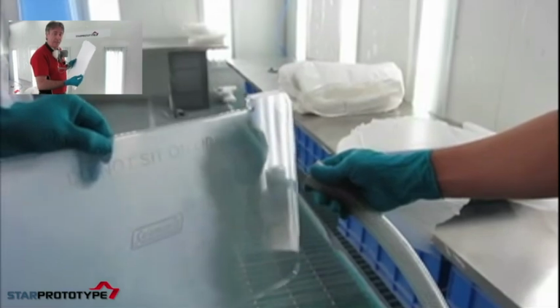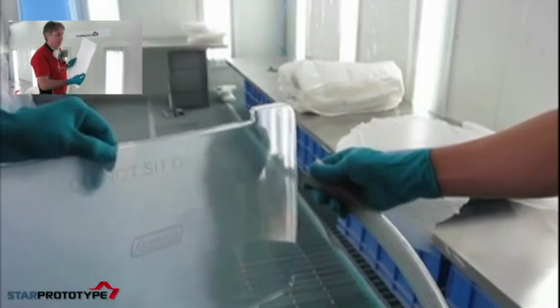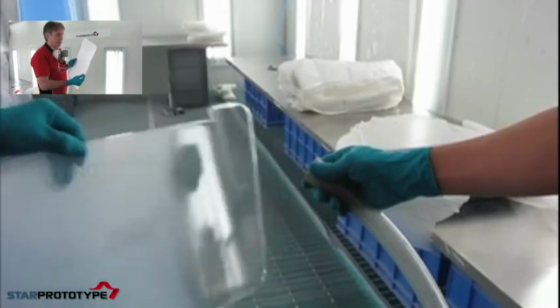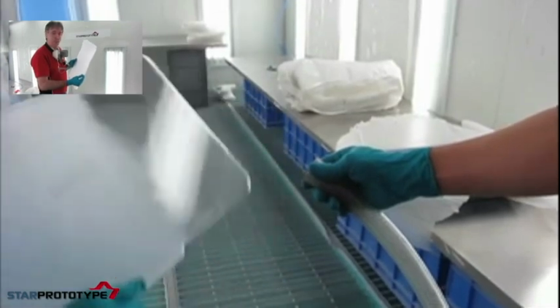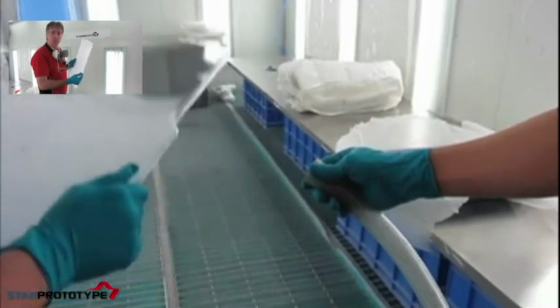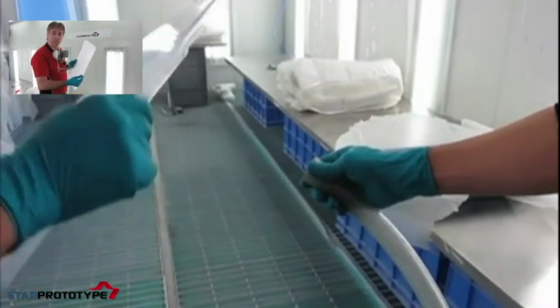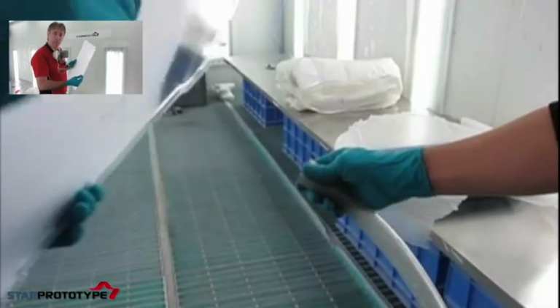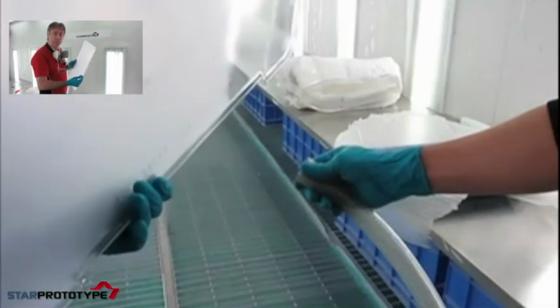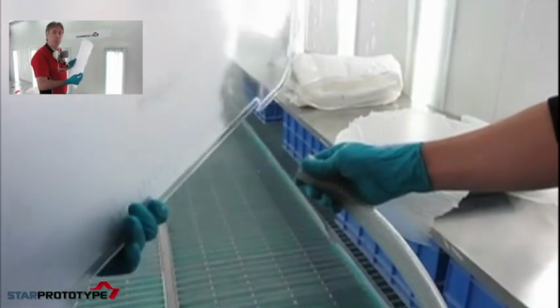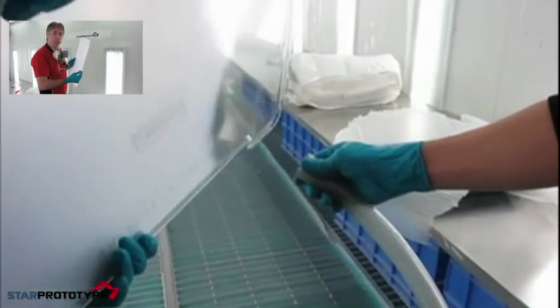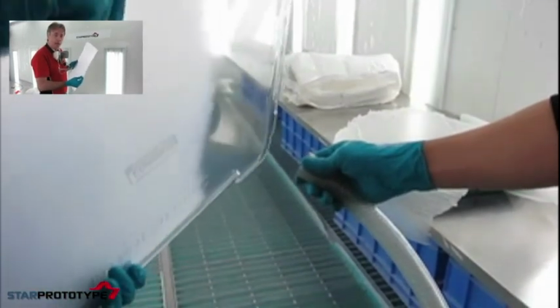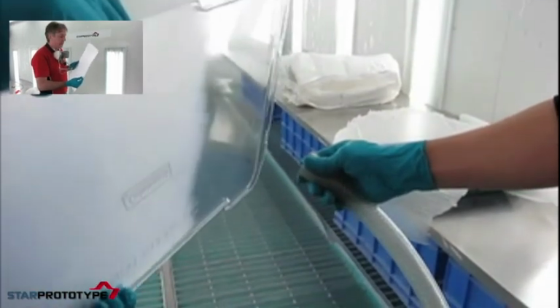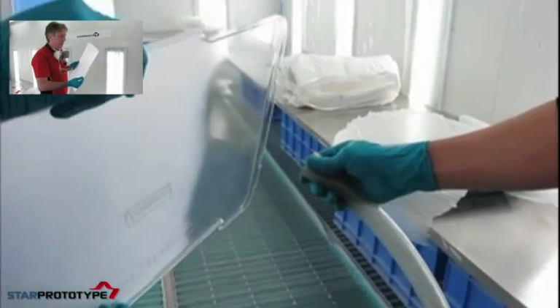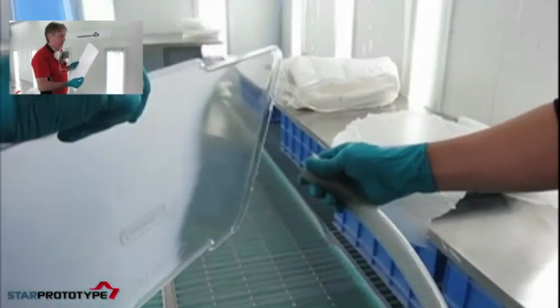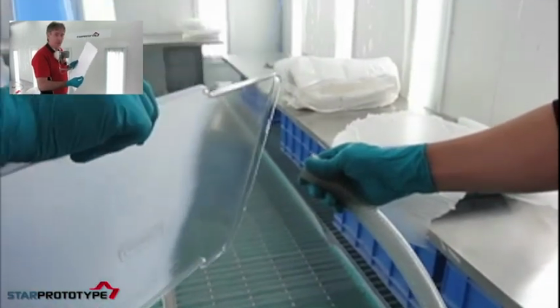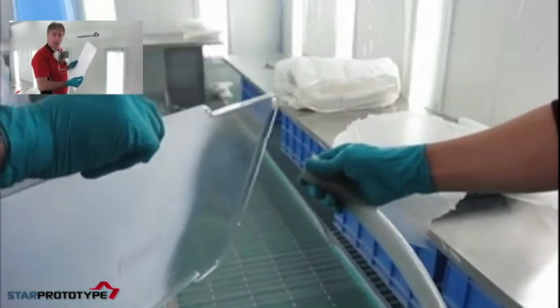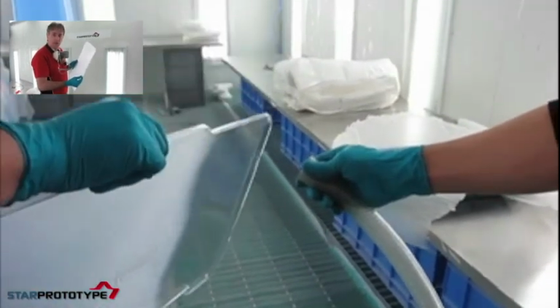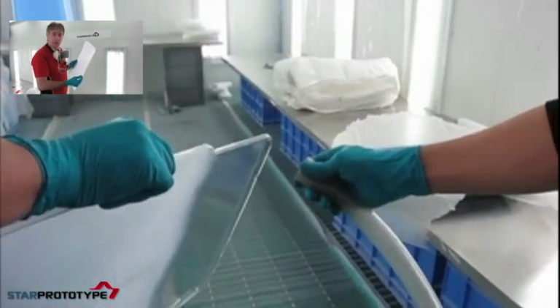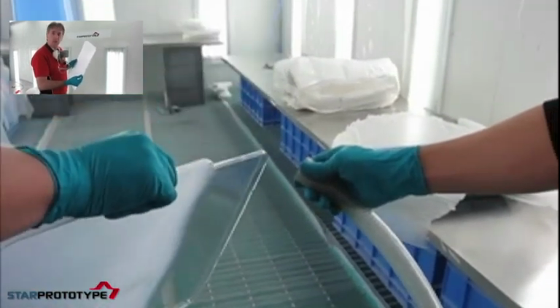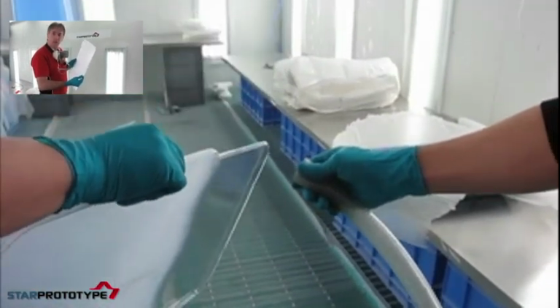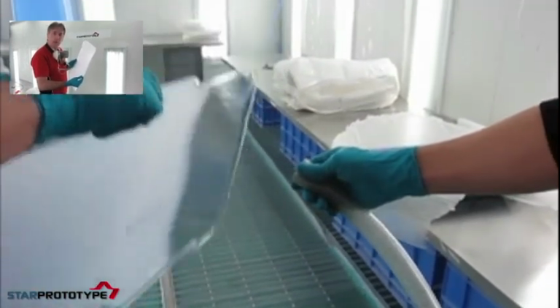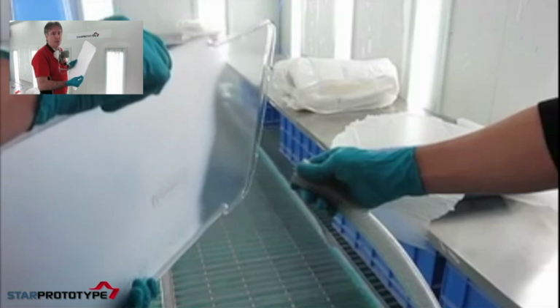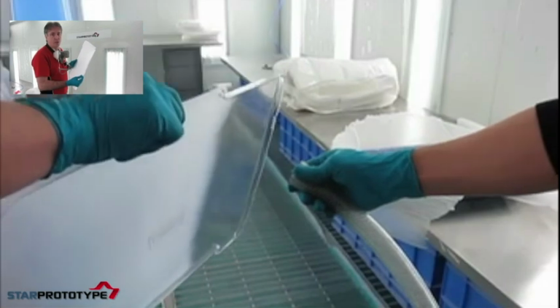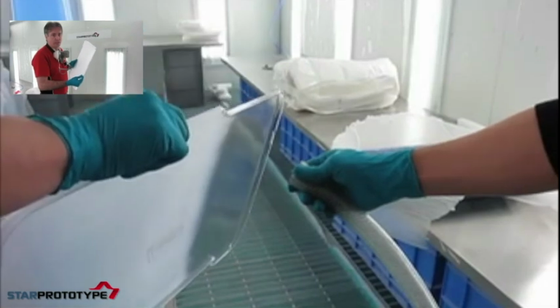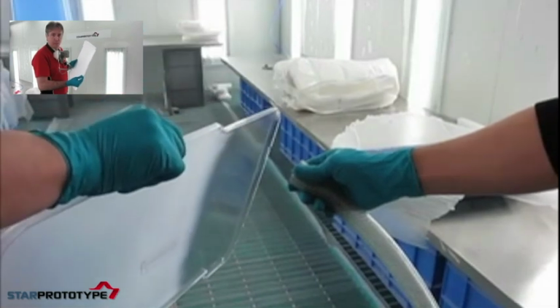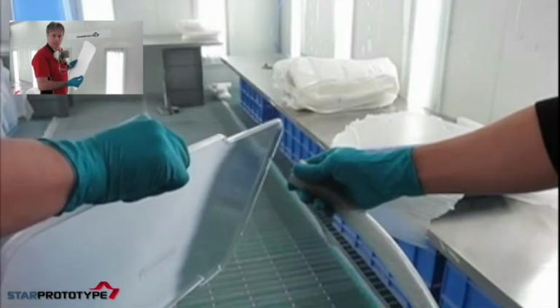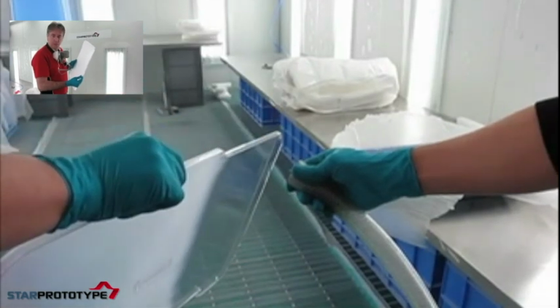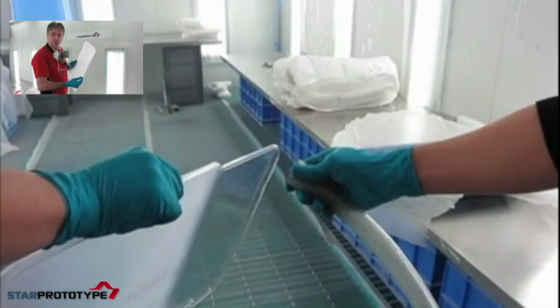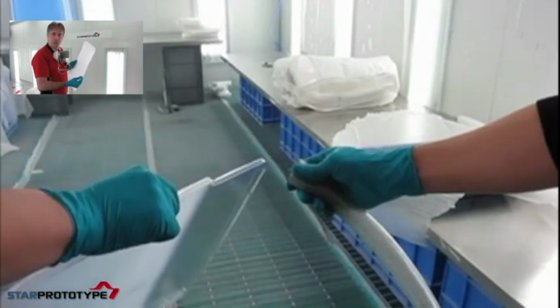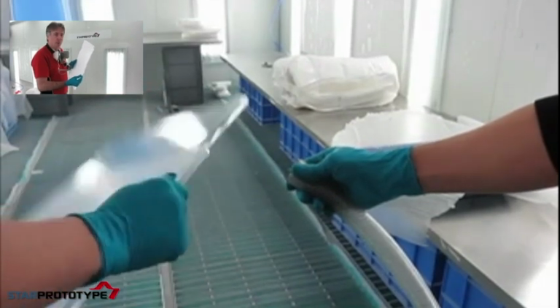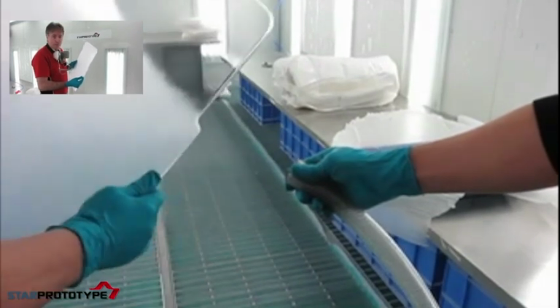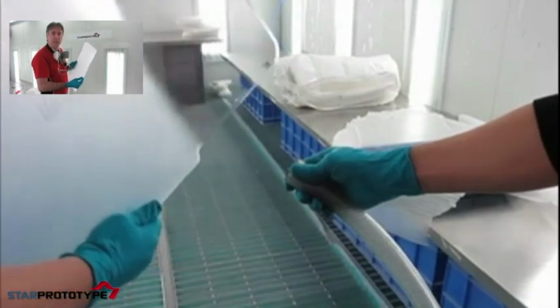In this case it's been CNC machined and sanded with 1000 grit, so it's still going to look like it's been sanded with 1000 grit, but it will be clear.